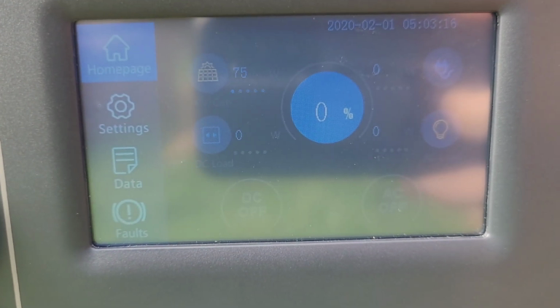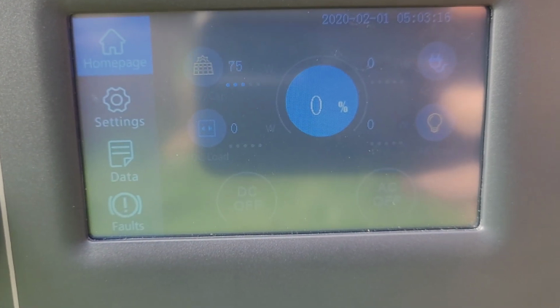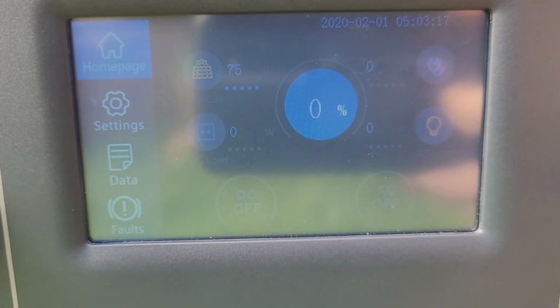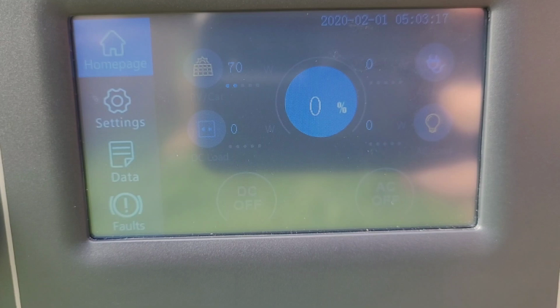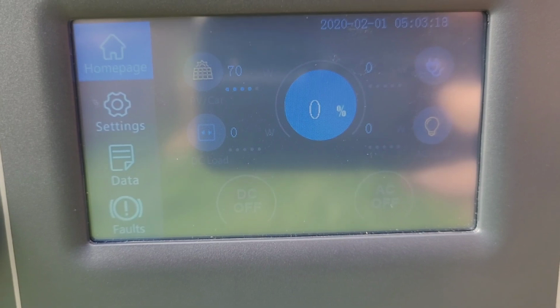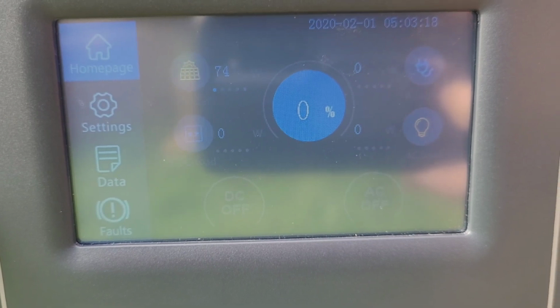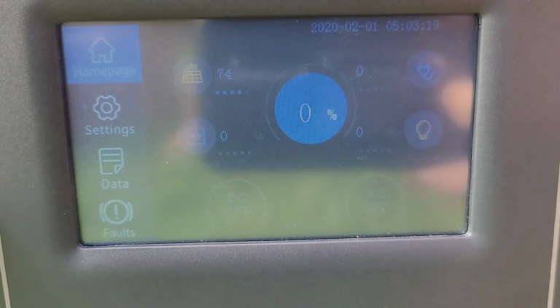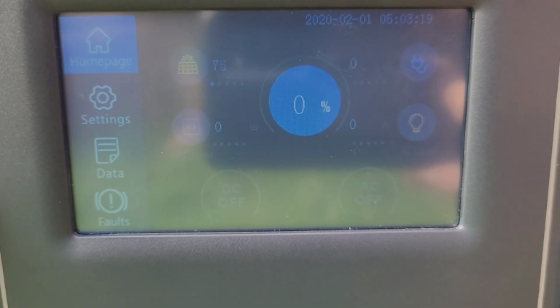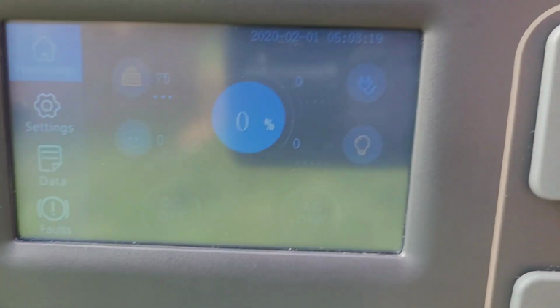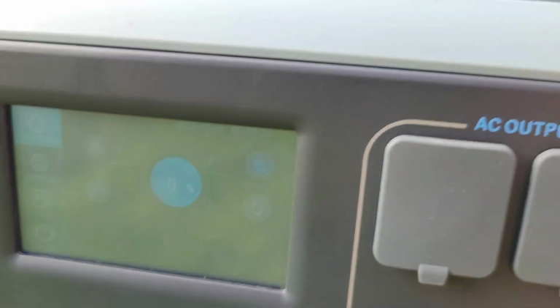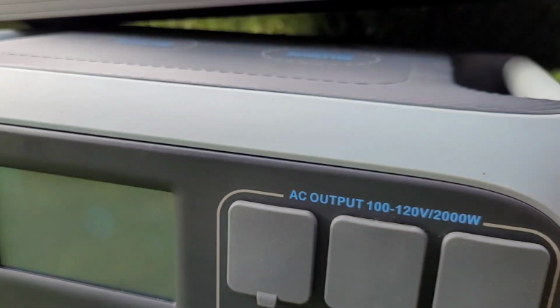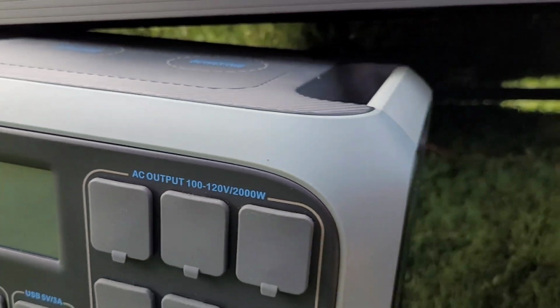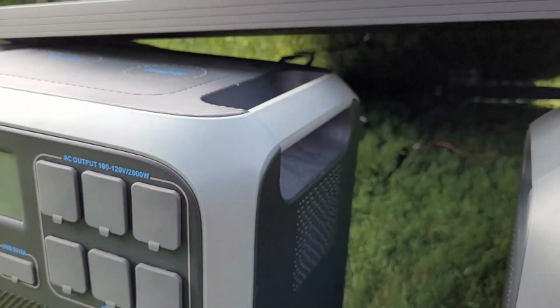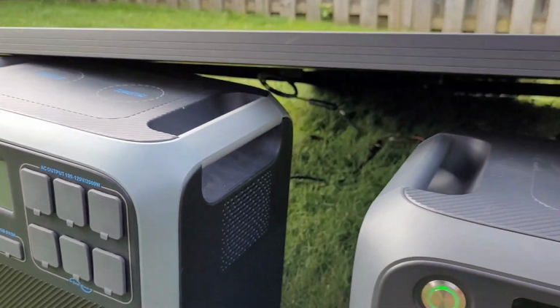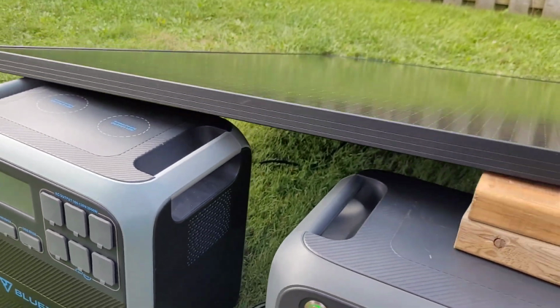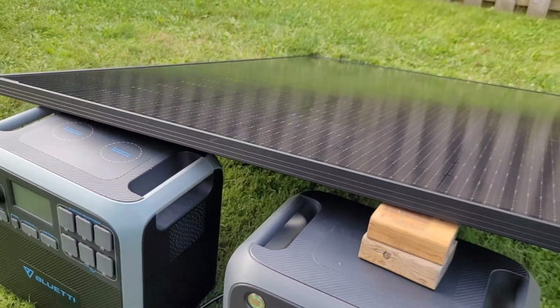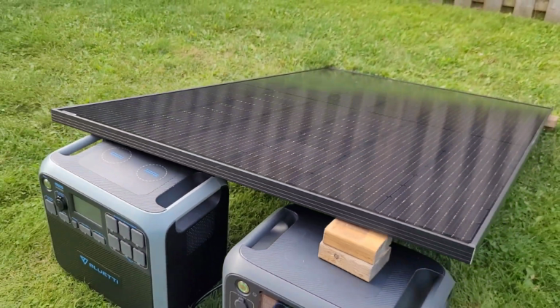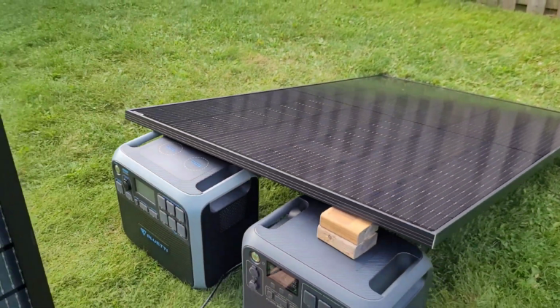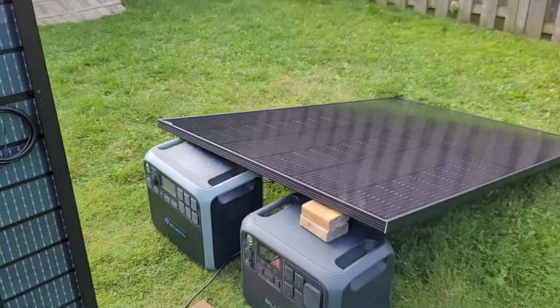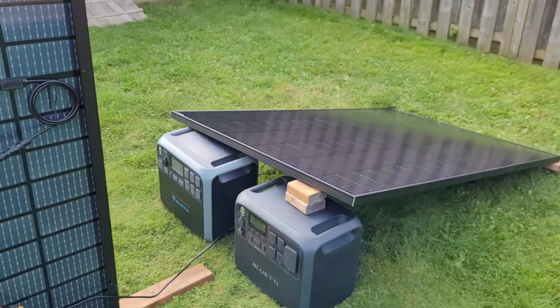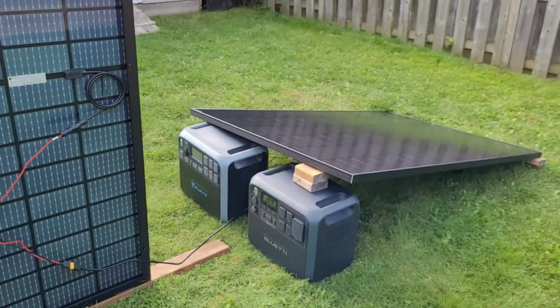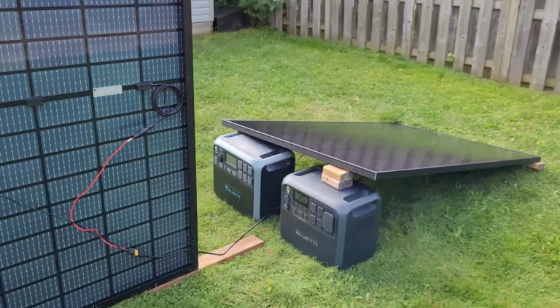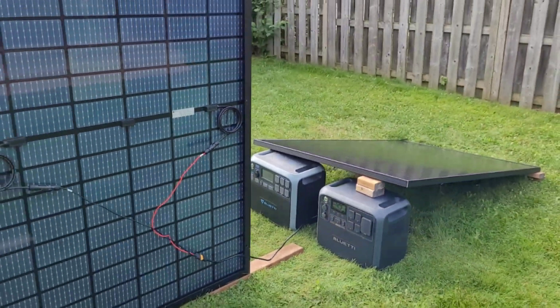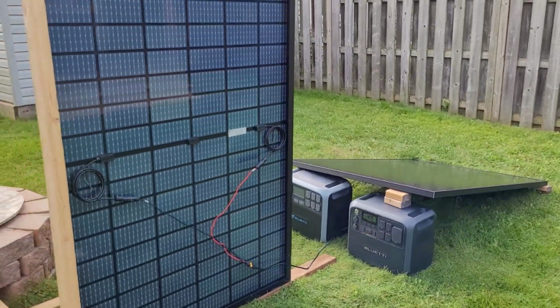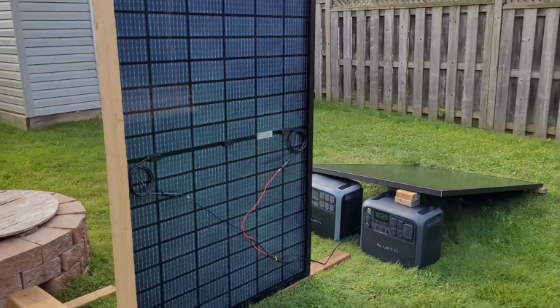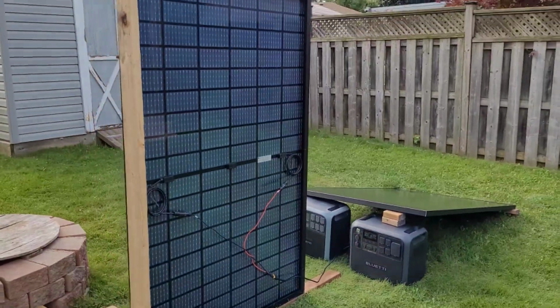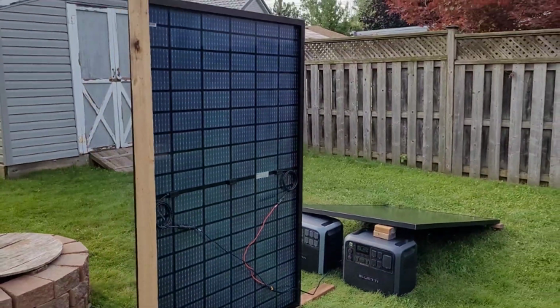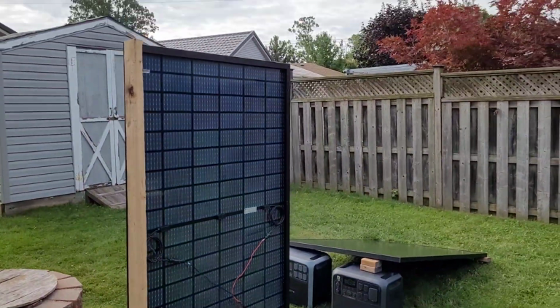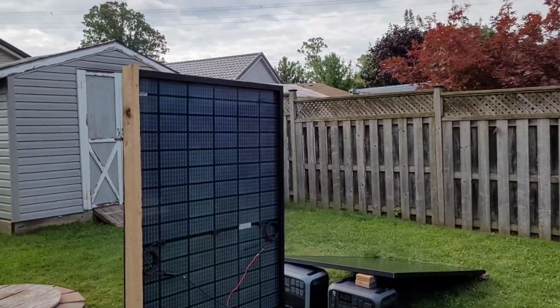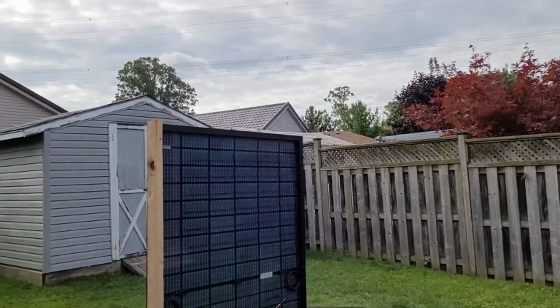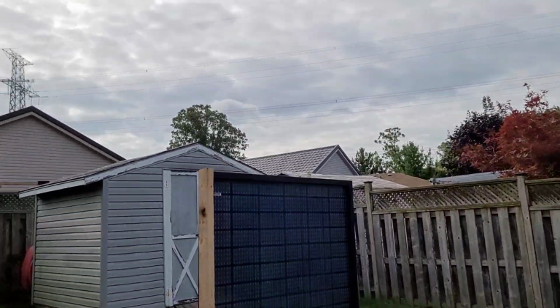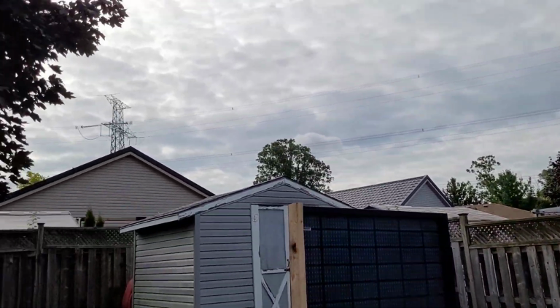I have a feeling if the clouds stick around, the sloped panel is going to do a little better — it seems to have the ability to catch more diffuse light than the vertical. The vertical was doing really well in direct sunlight, but not so much under cloud cover.